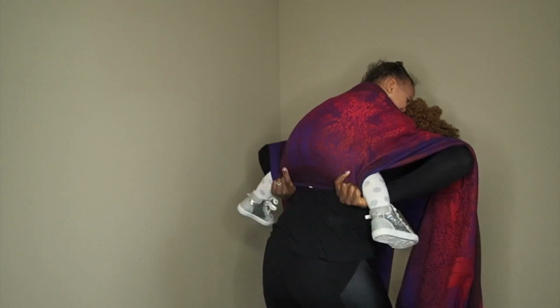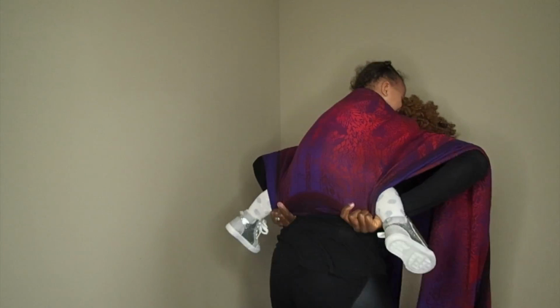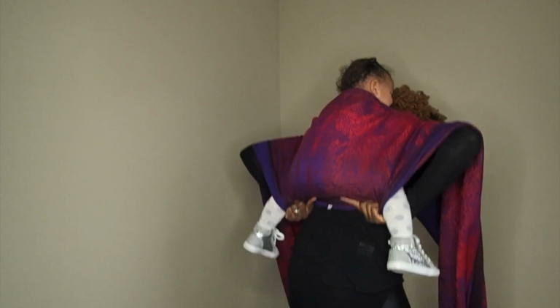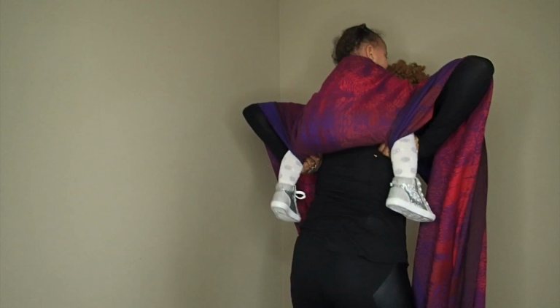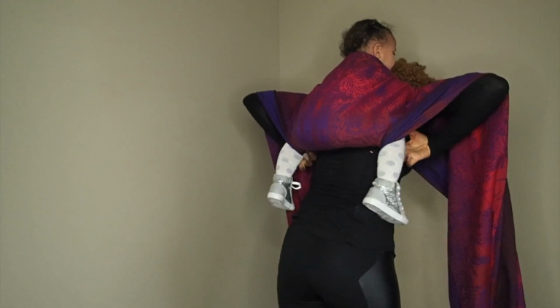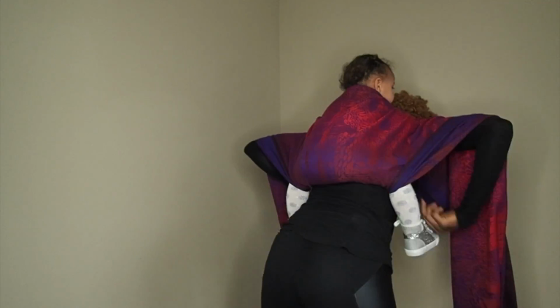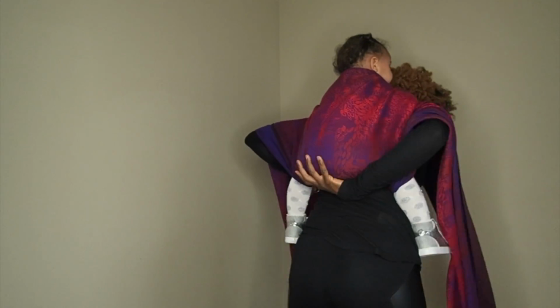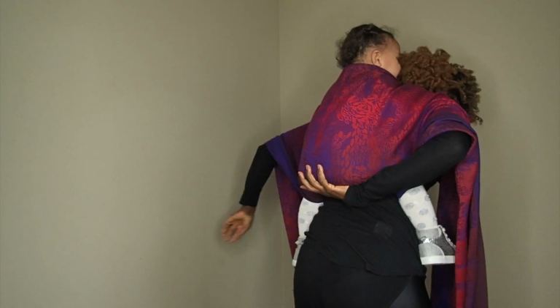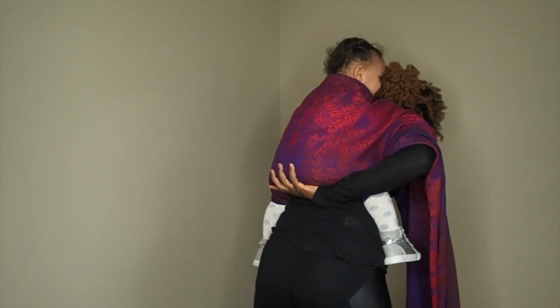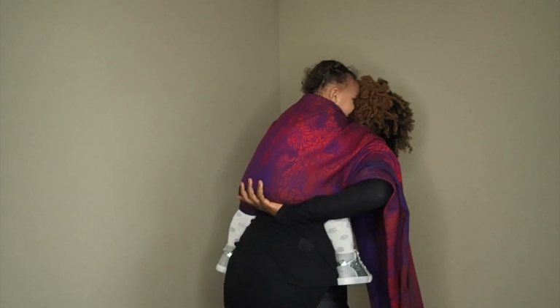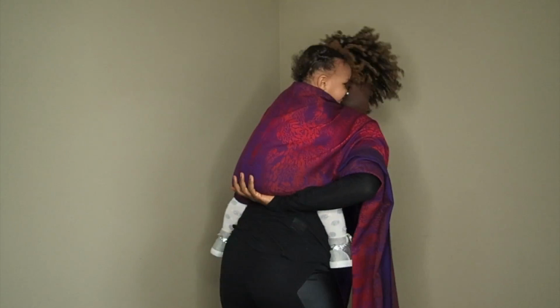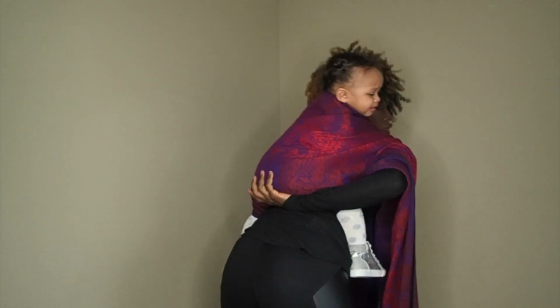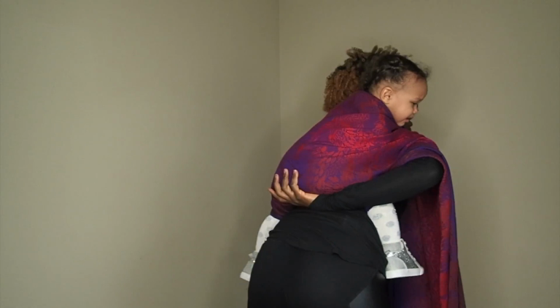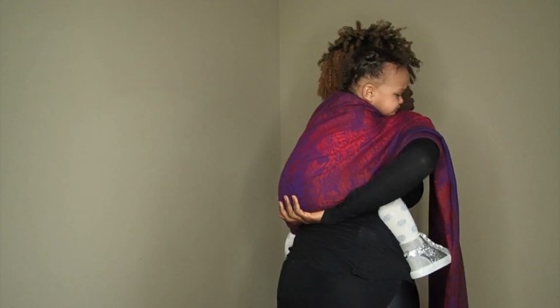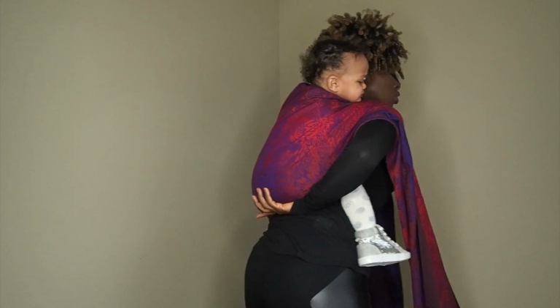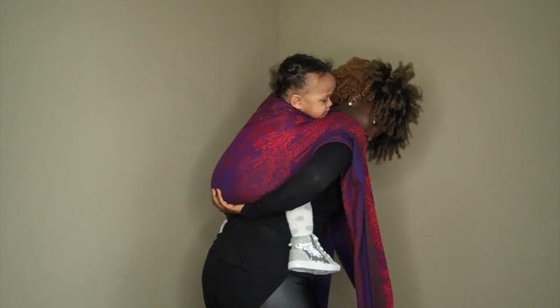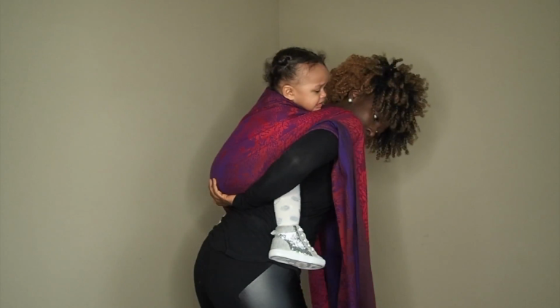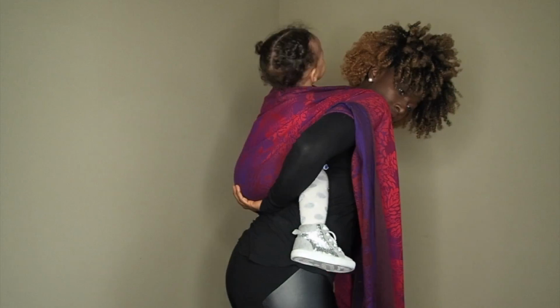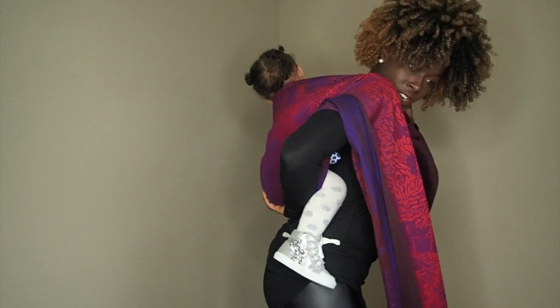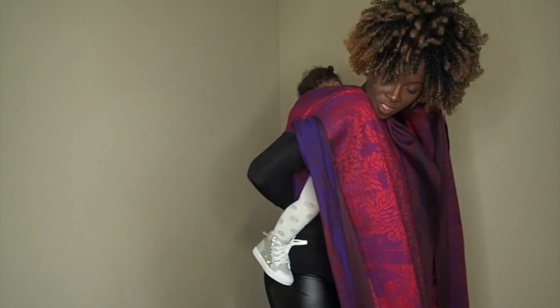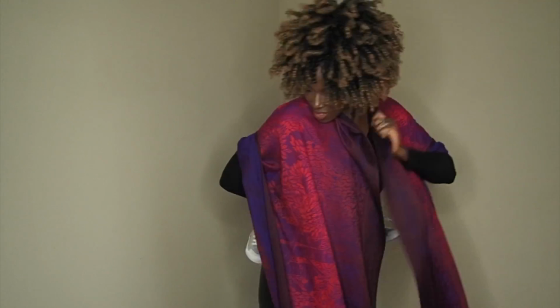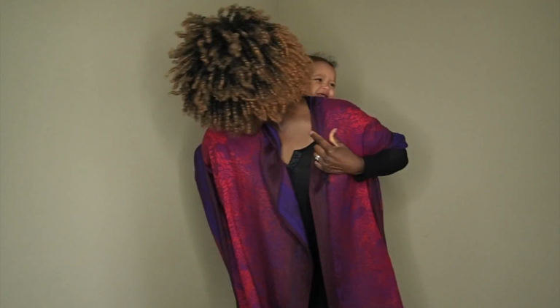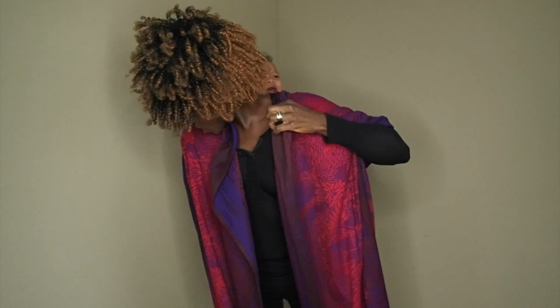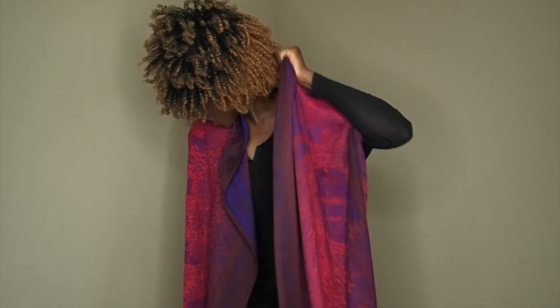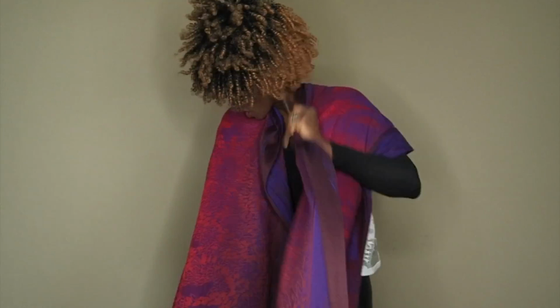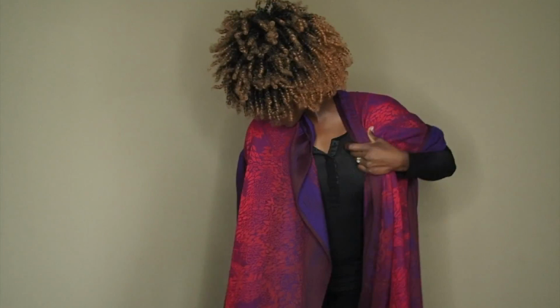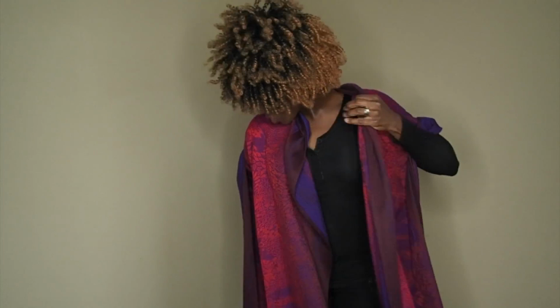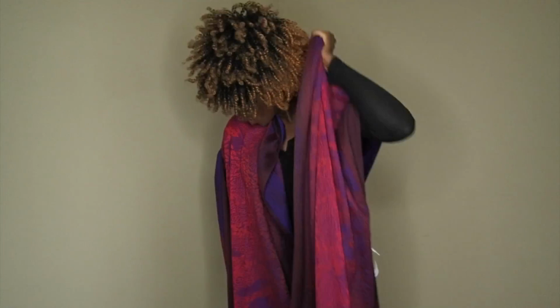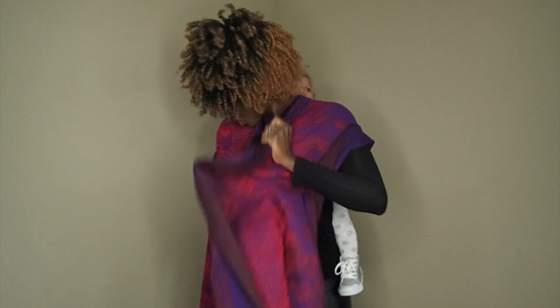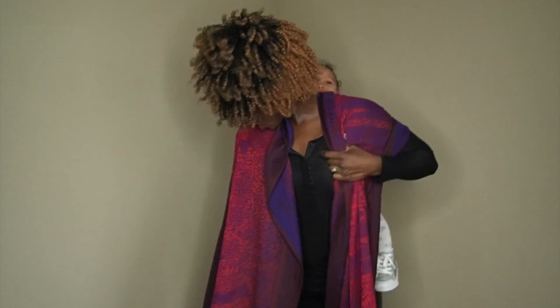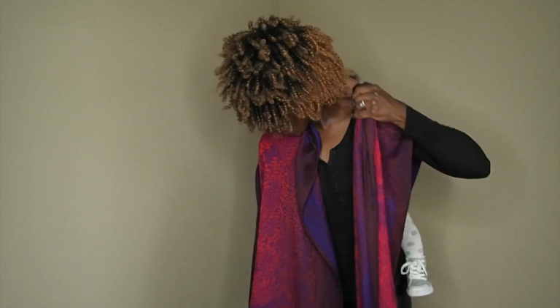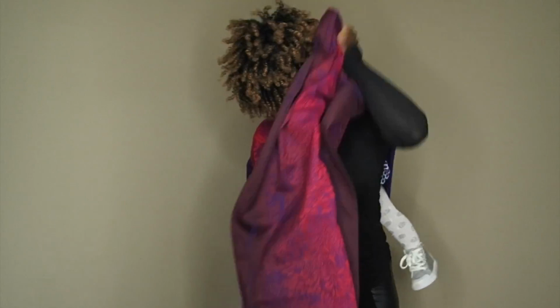I reach under baby's legs and pull the wrap up. A nice deep seat position, and then I begin tightening strand by strand, gathering a little bit at a time.